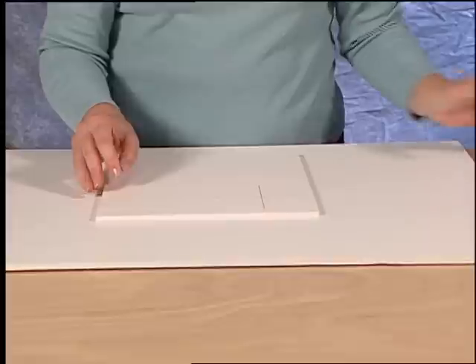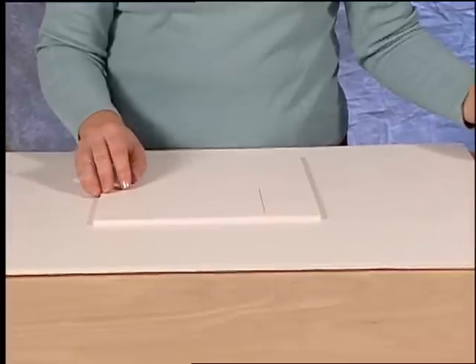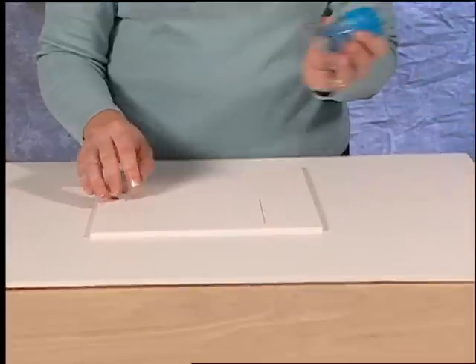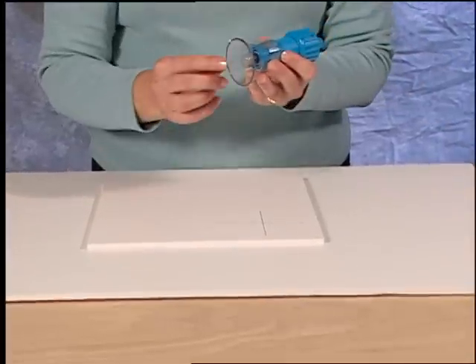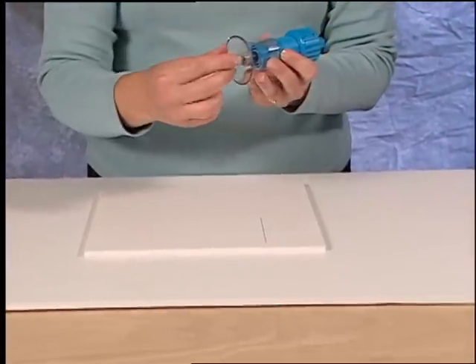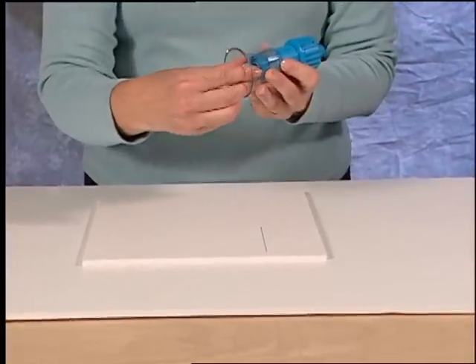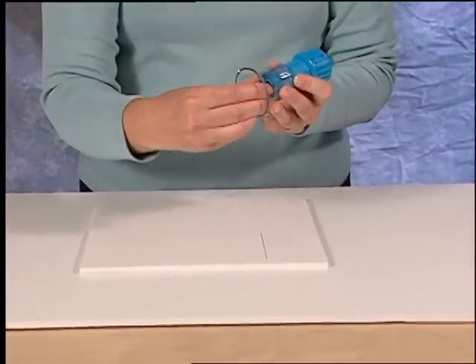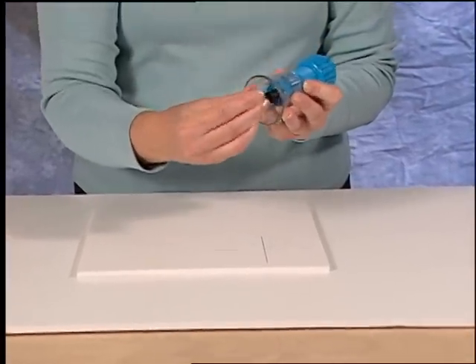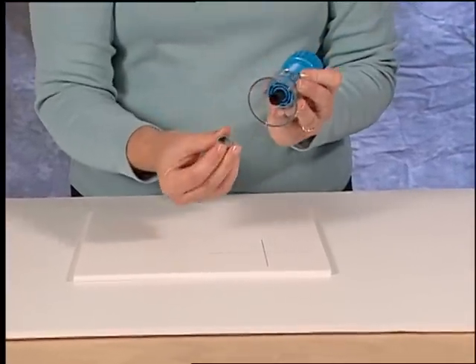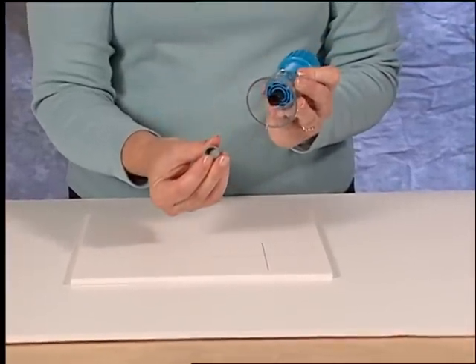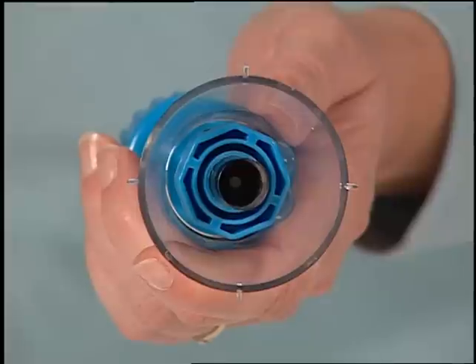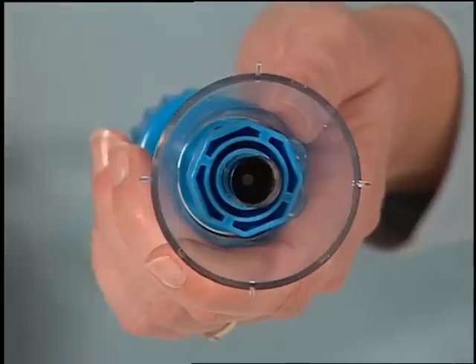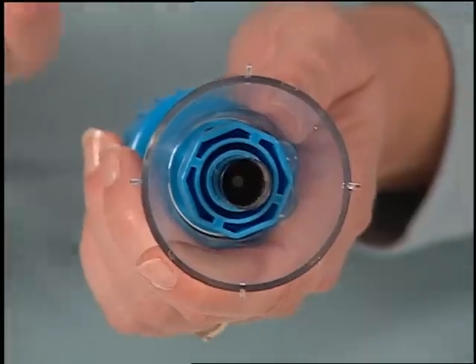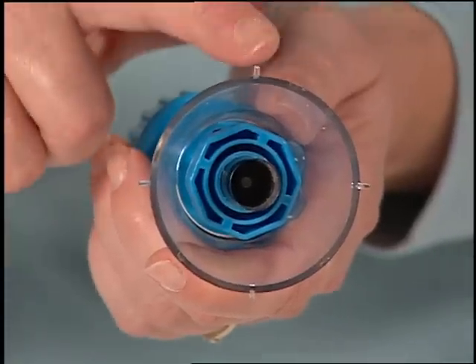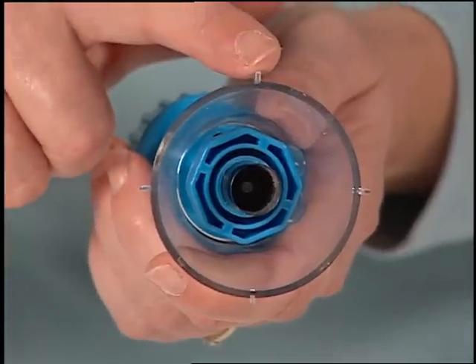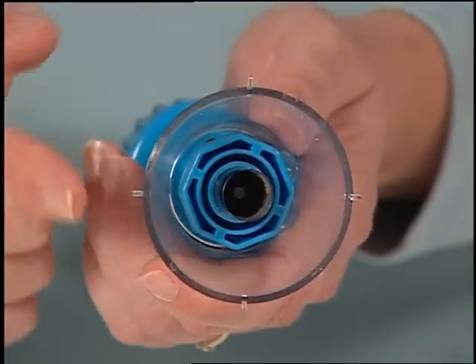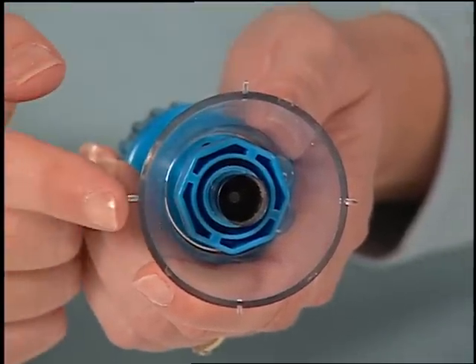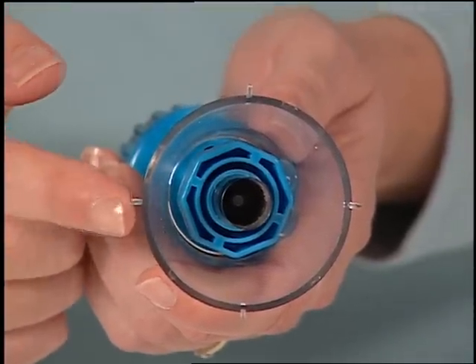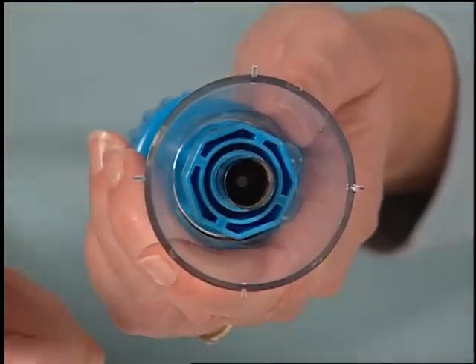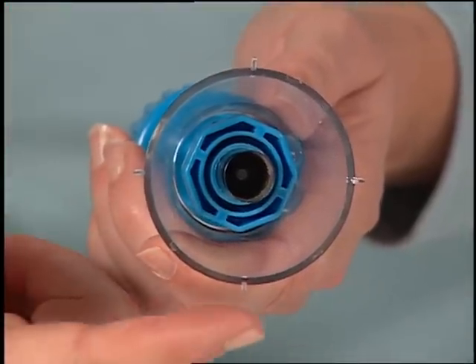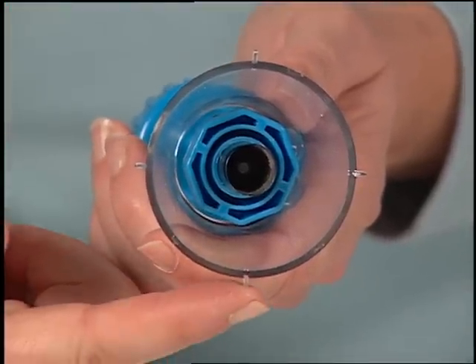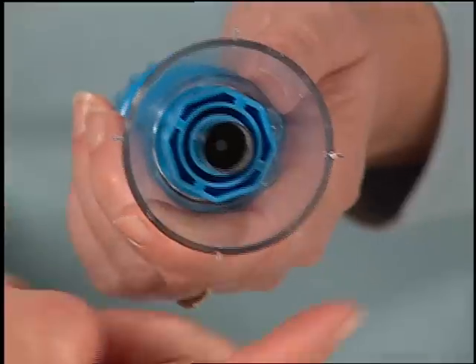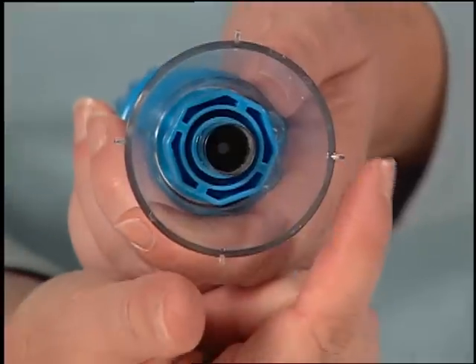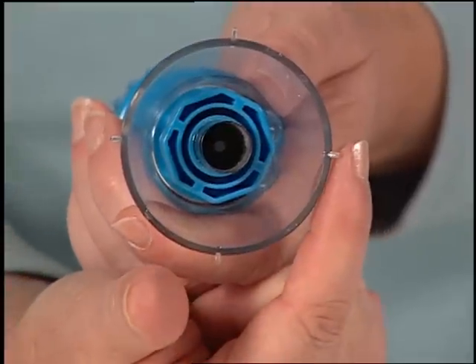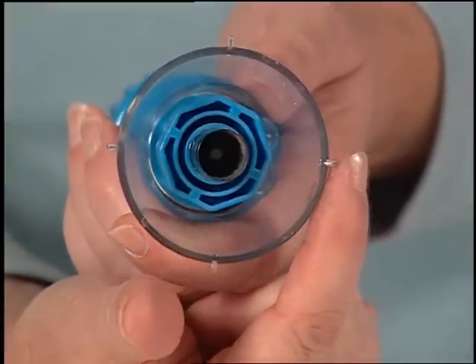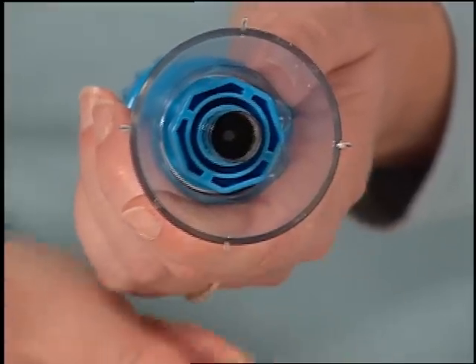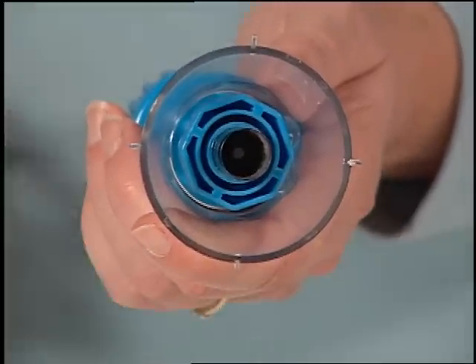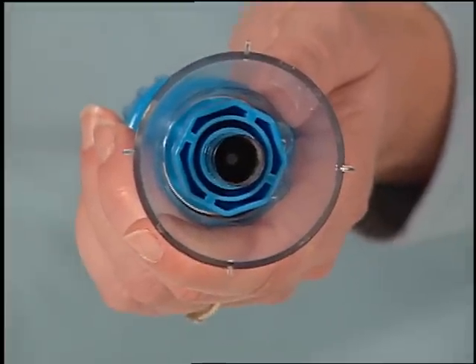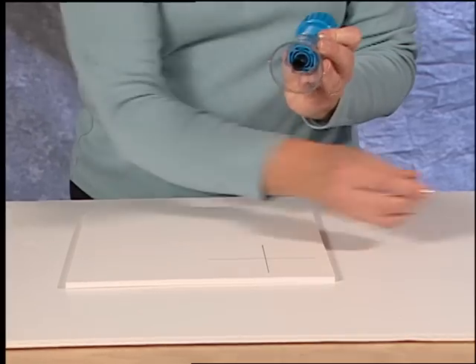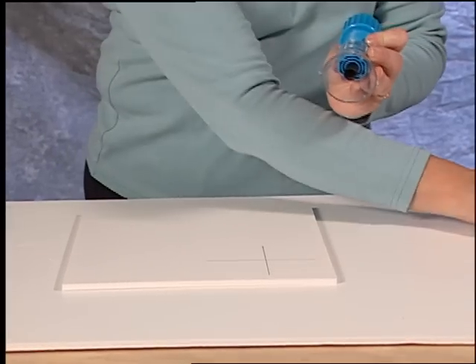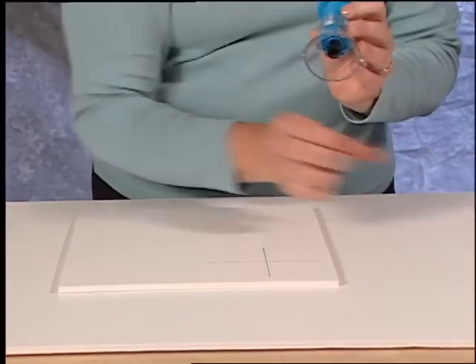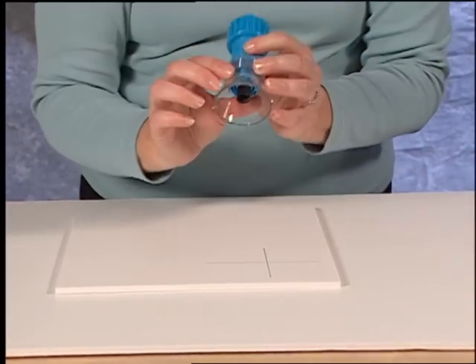To use the hole drill, first remove the protective plastic cap. Note the four notches on the base piece of the hole drill. These will align with the crosshairs you have drawn on the foam board.